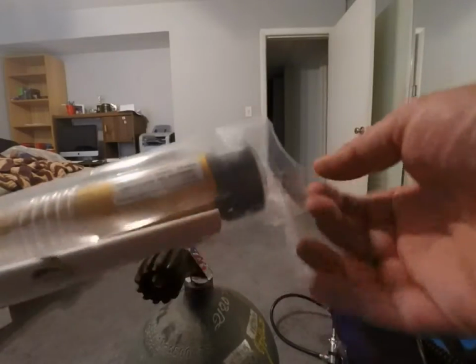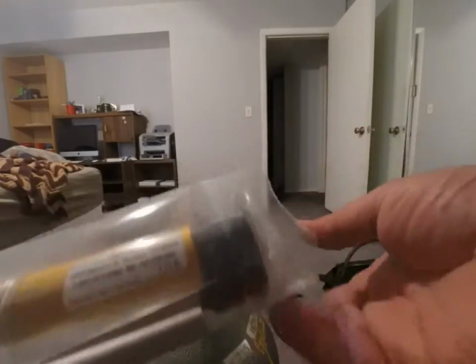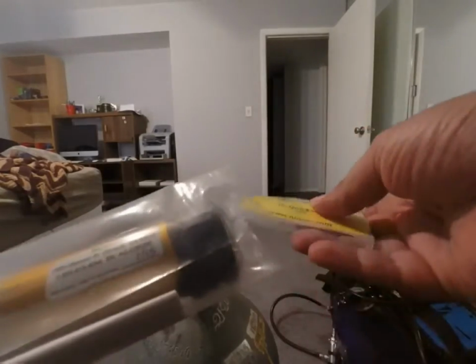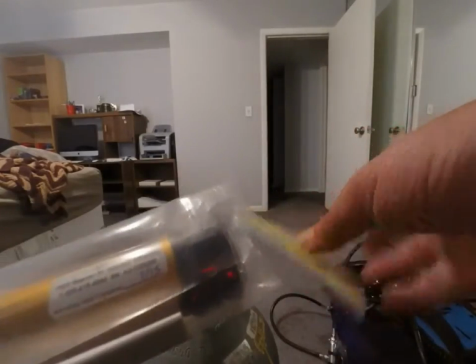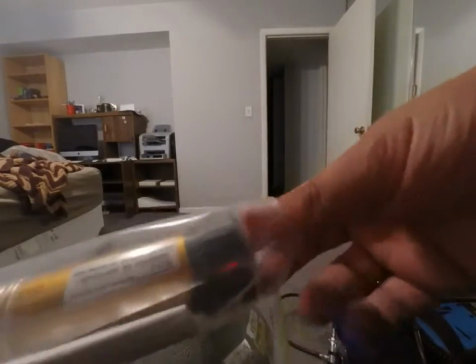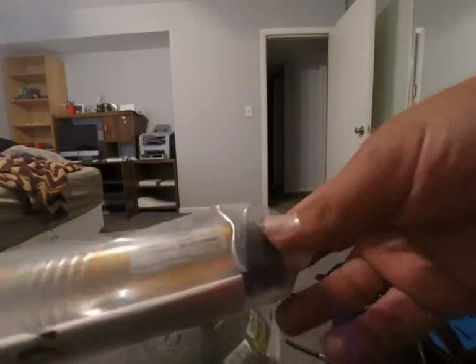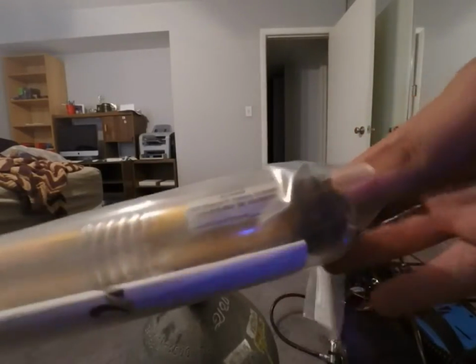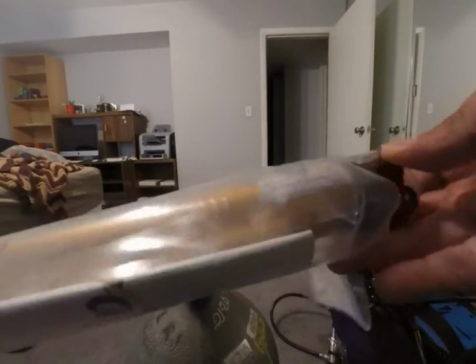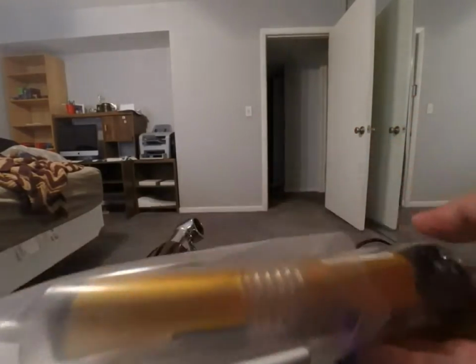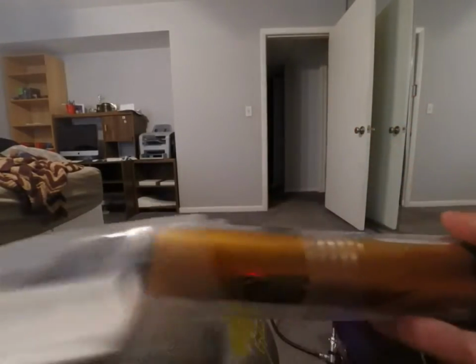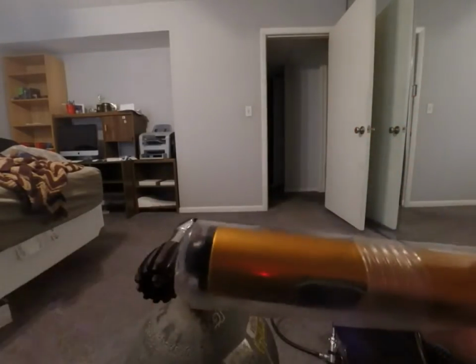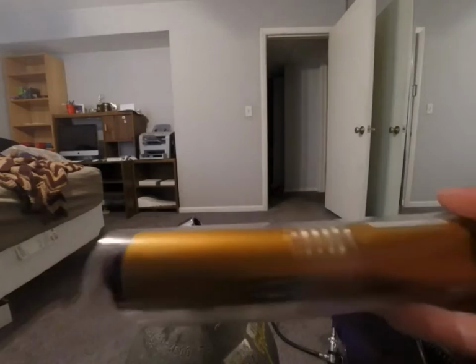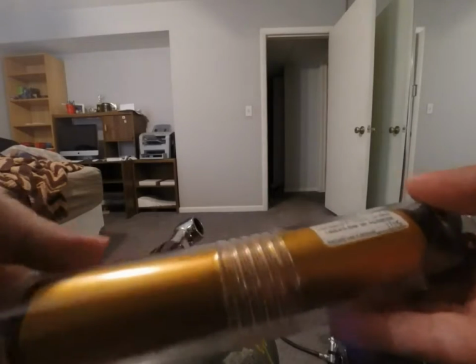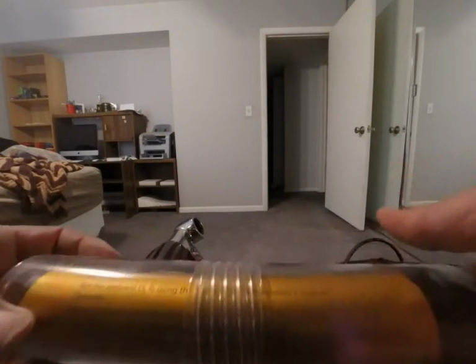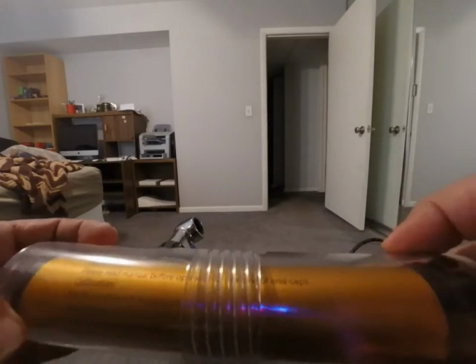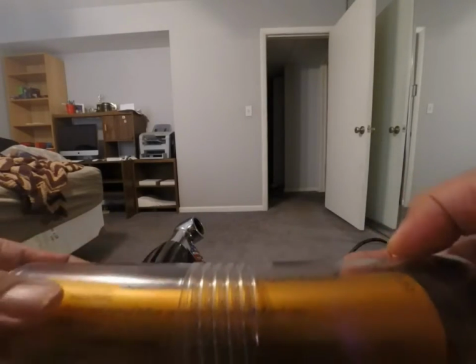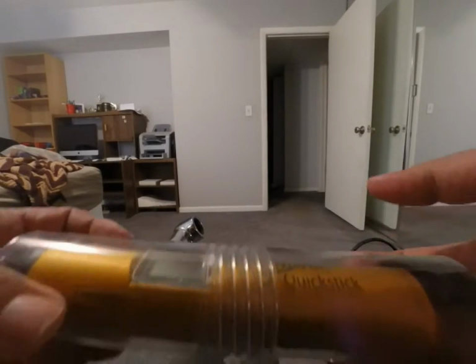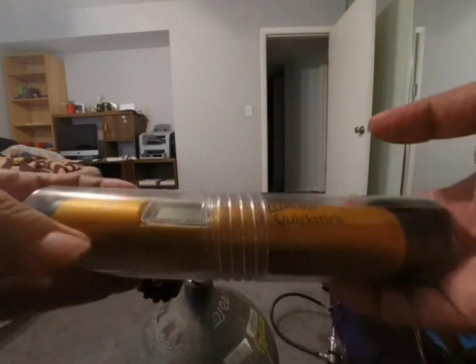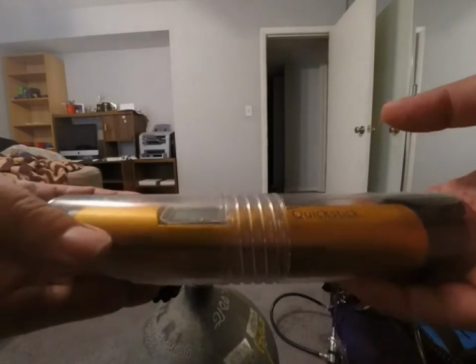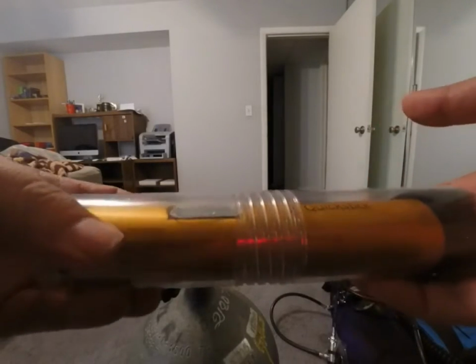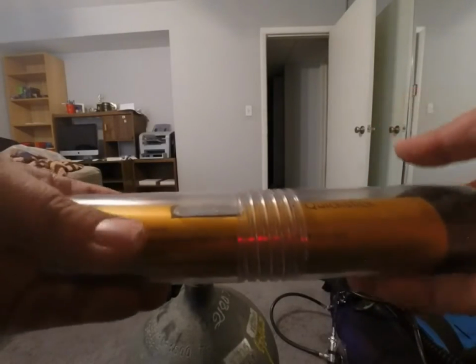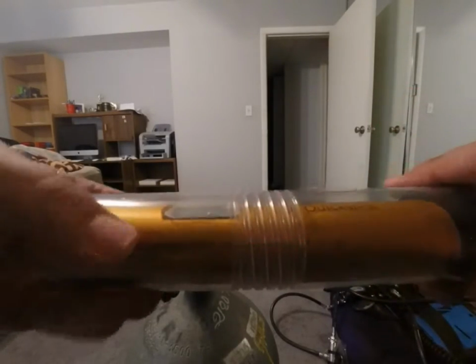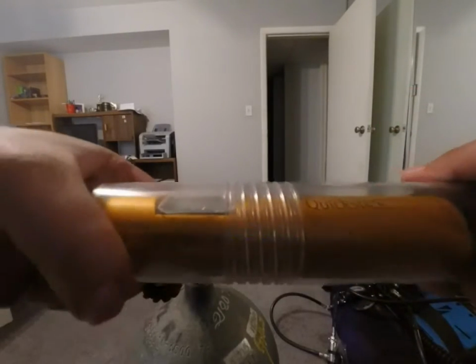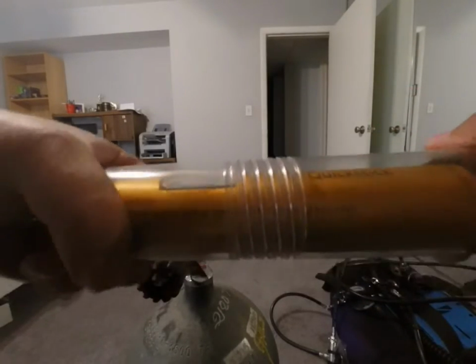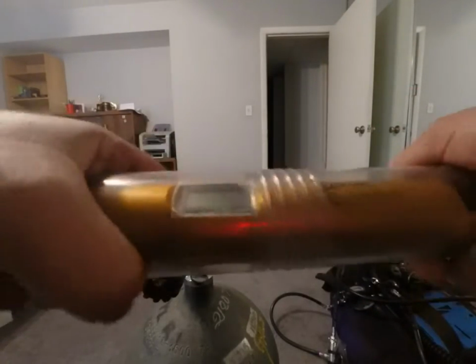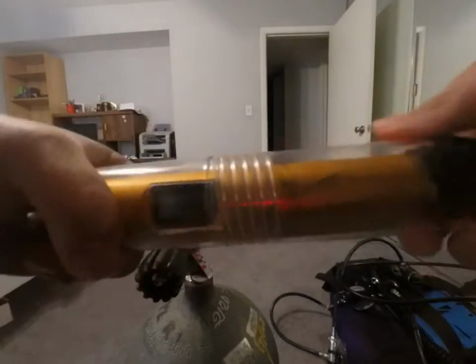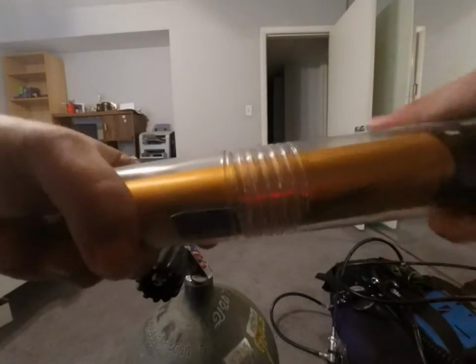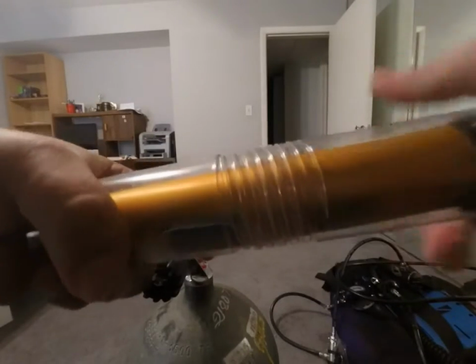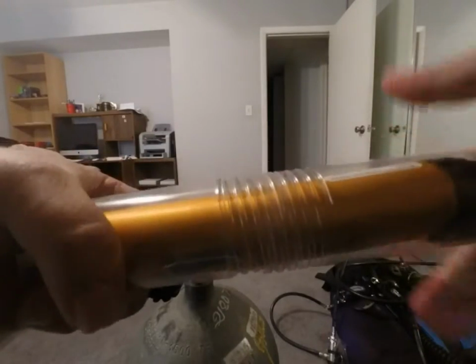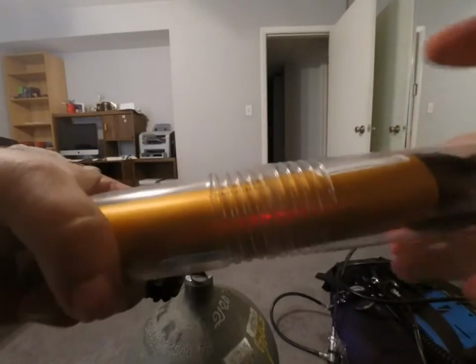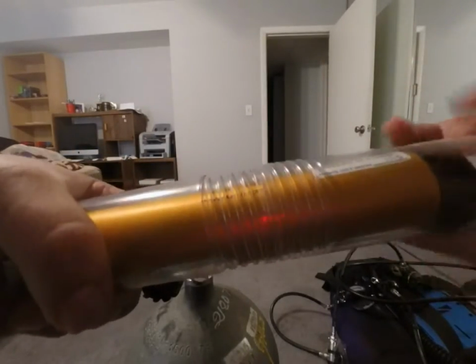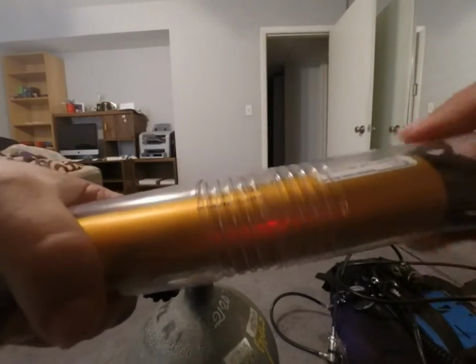It comes in a plastic bag. Inside is just the instructions and a clear plastic tube that protects the unit. Just unscrew the tube to get it out.